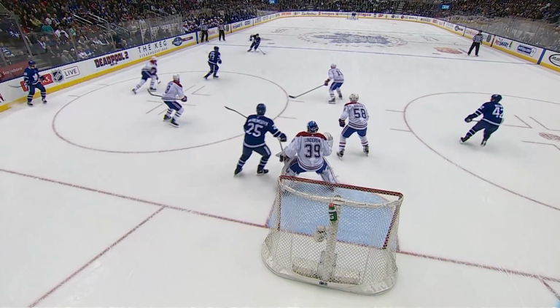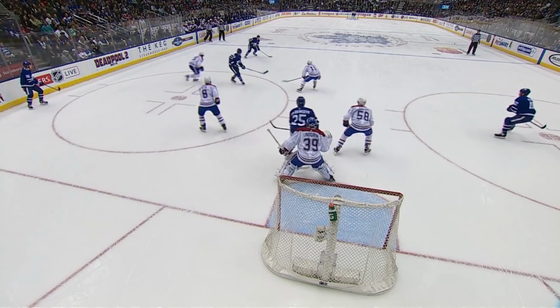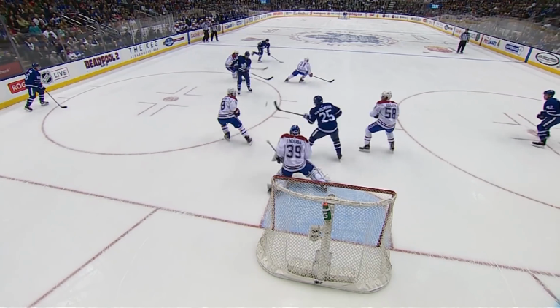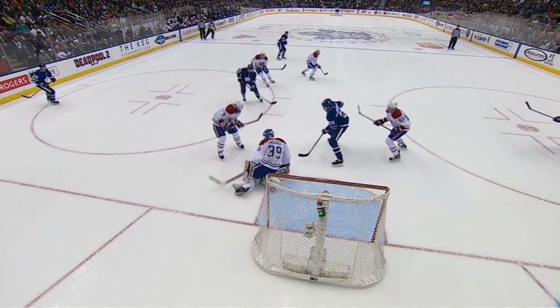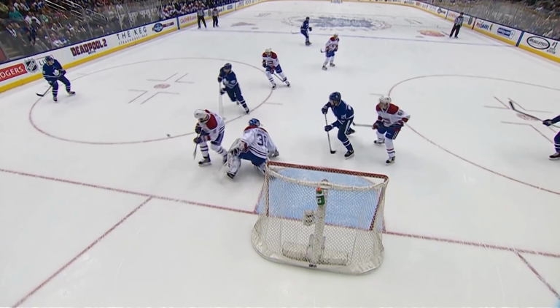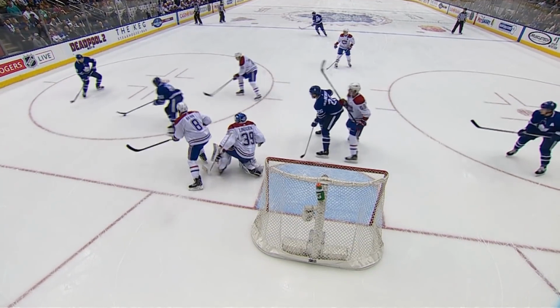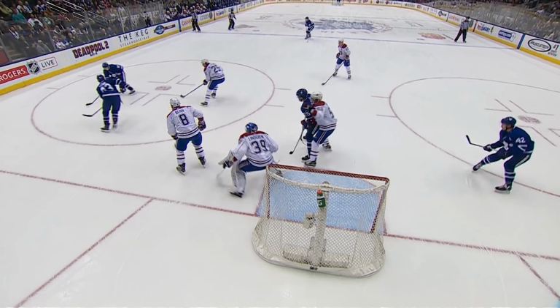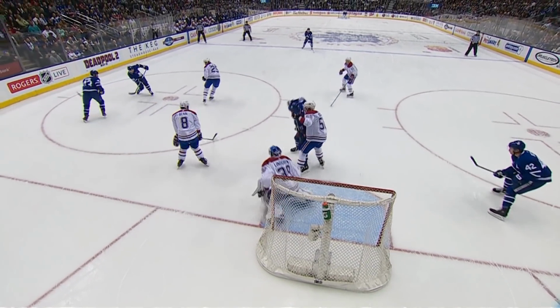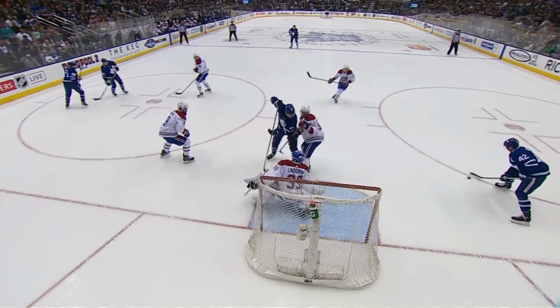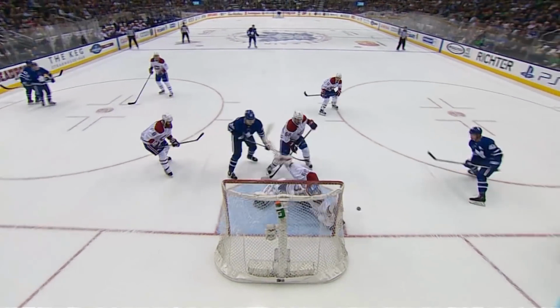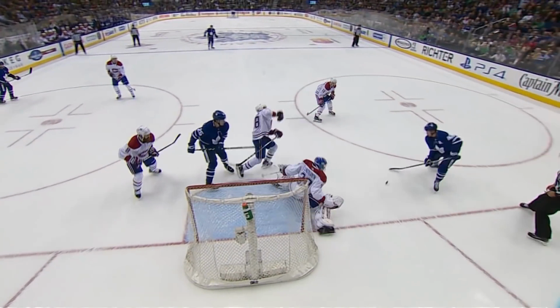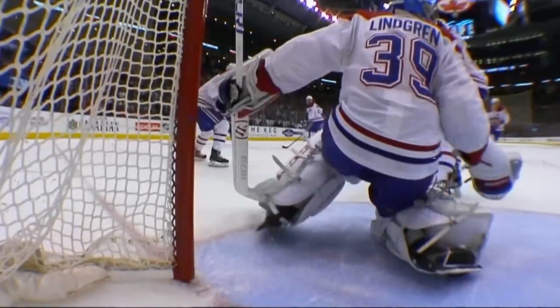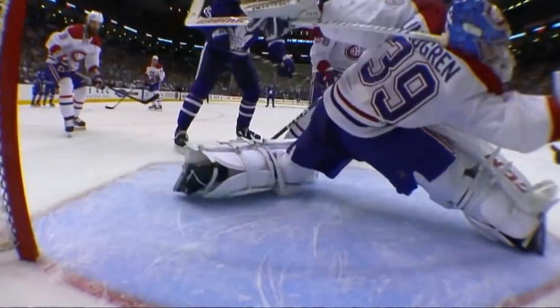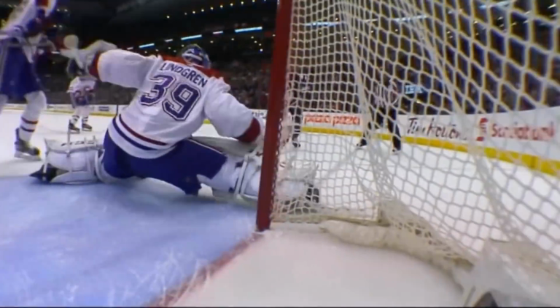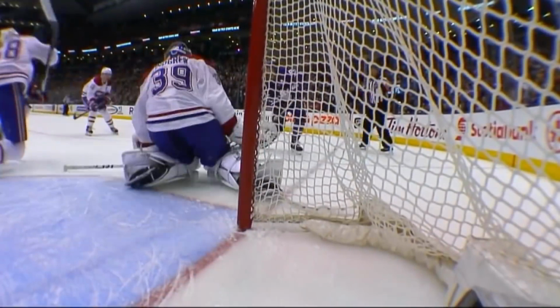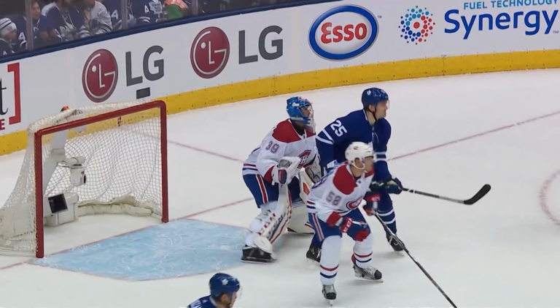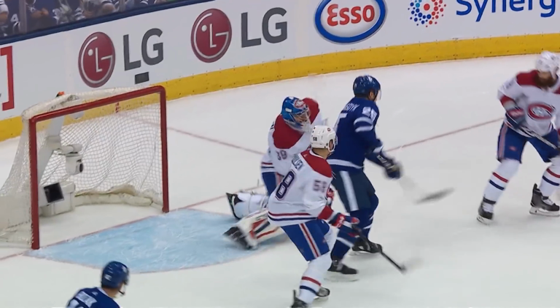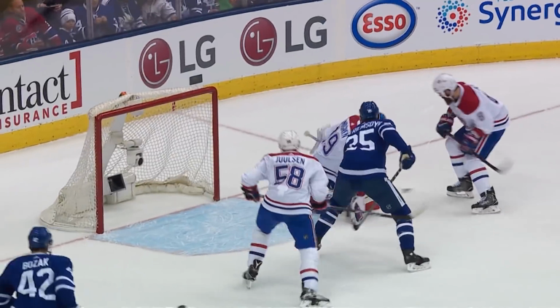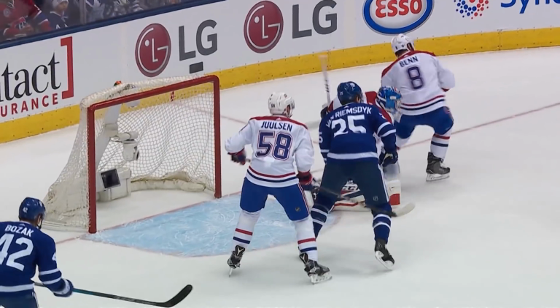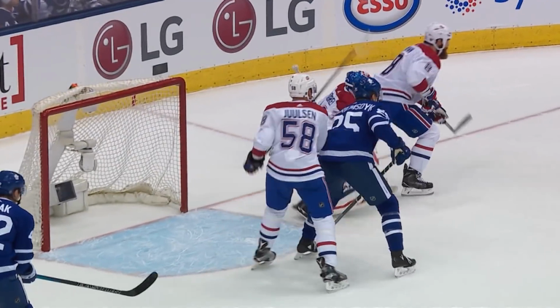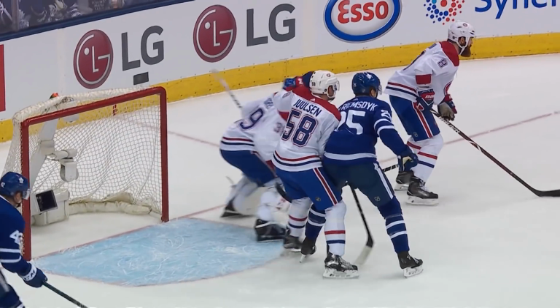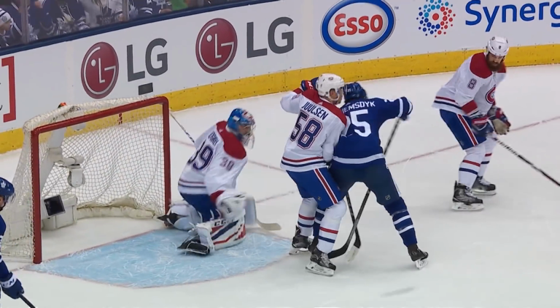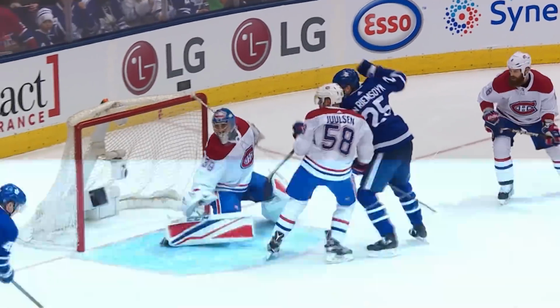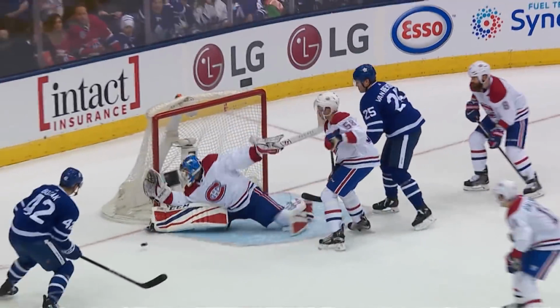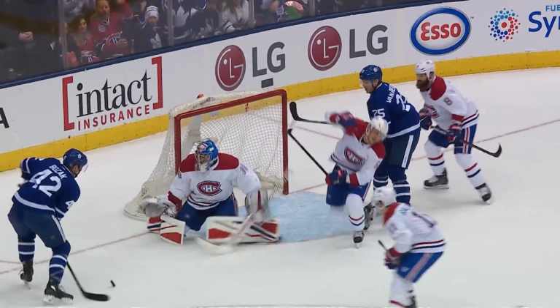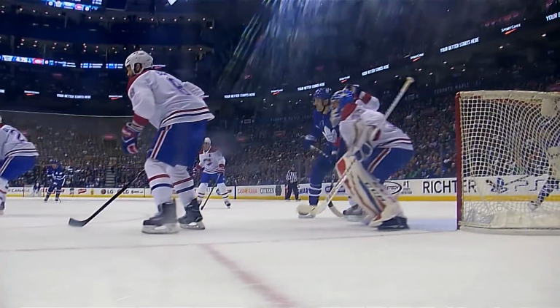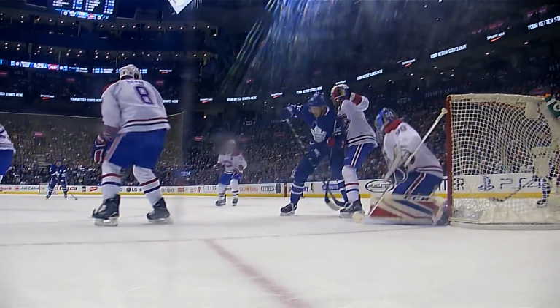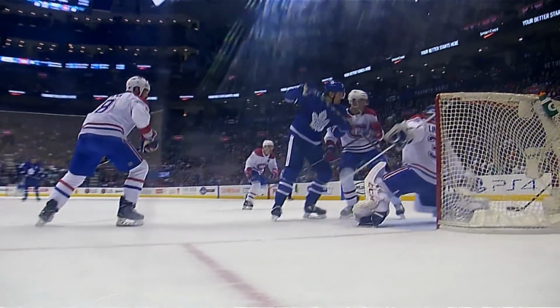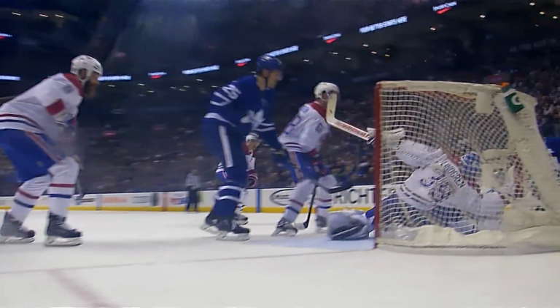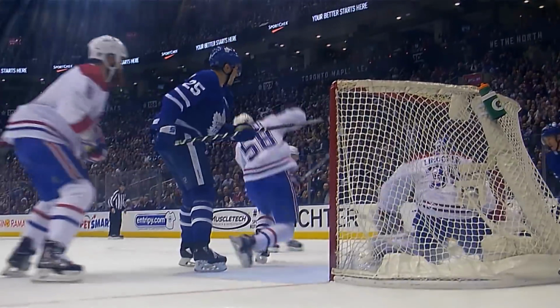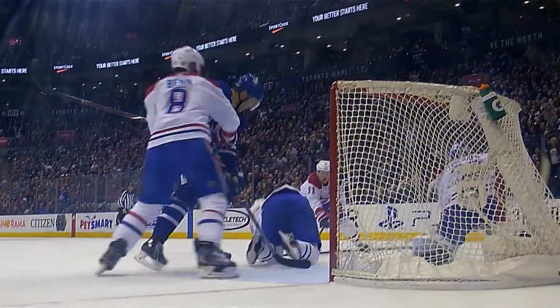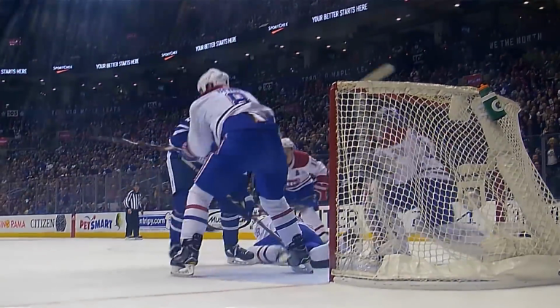Back to Morgan Rielly, with some room, takes the shot — tipped. Lindgren made the save, right at the side of the net. What a save by Lindgren! The outstretched arm at the last second just gets there. Great reaction — a real physical save there by the Canadiens' goaltender.